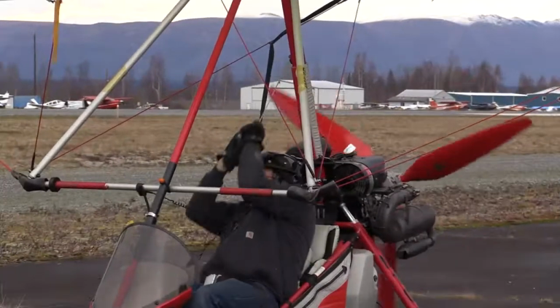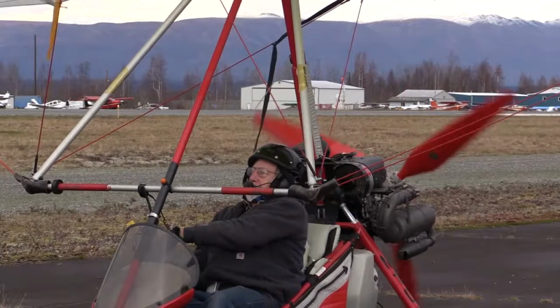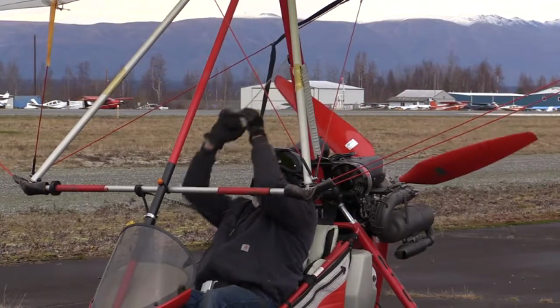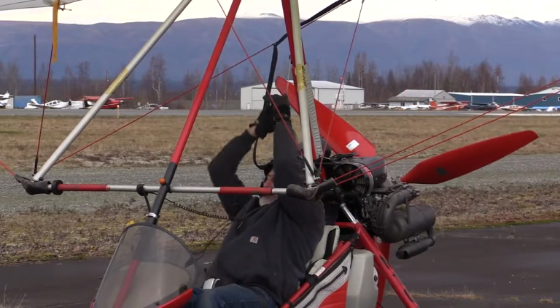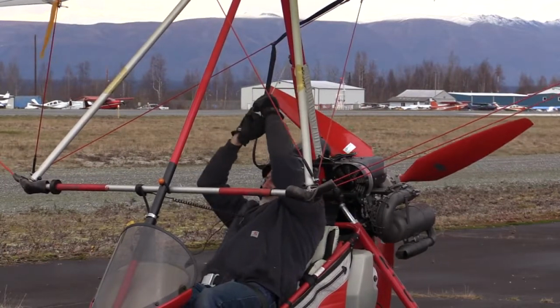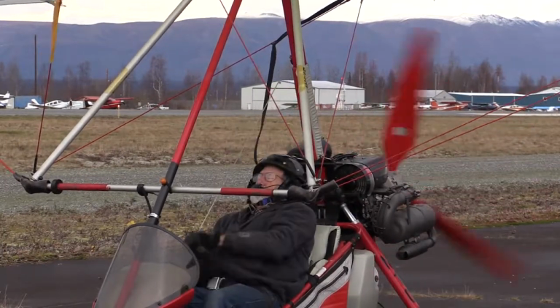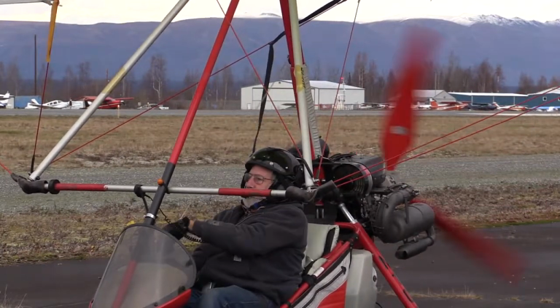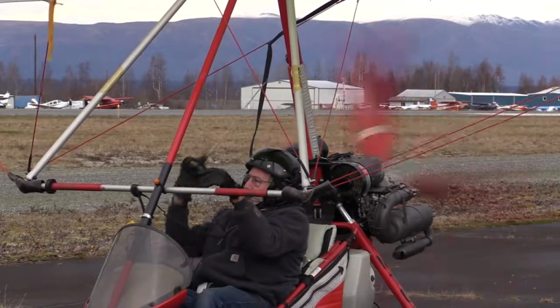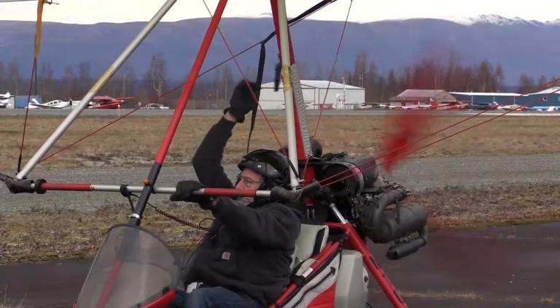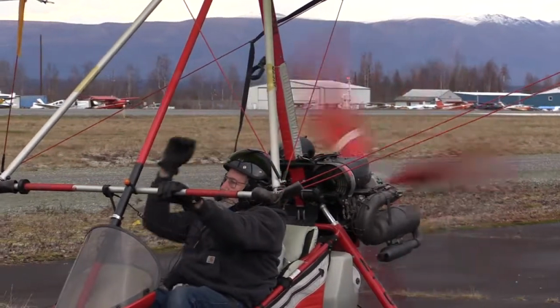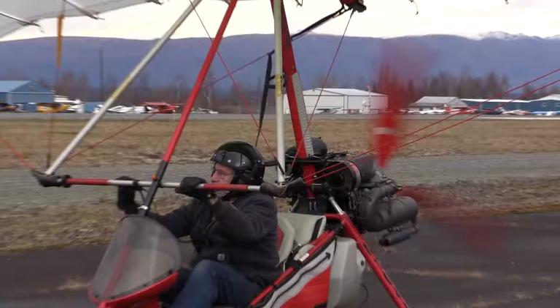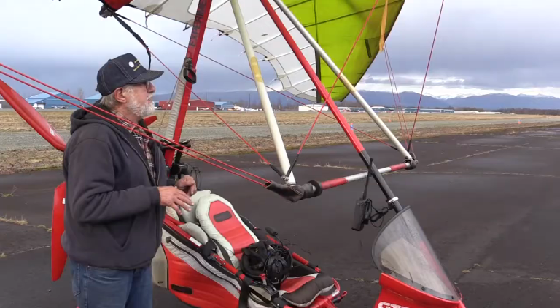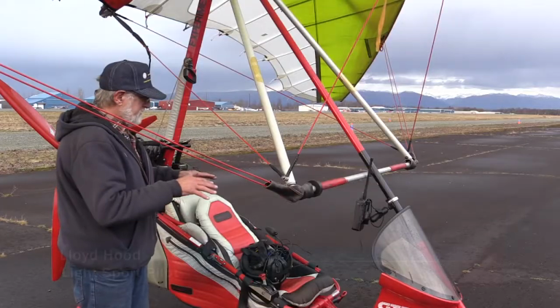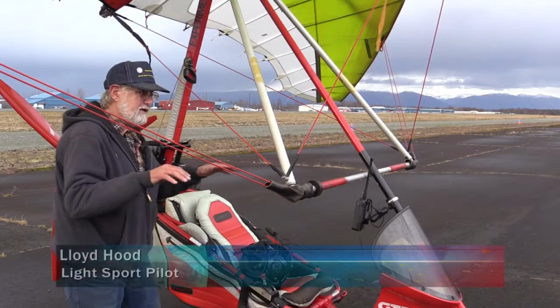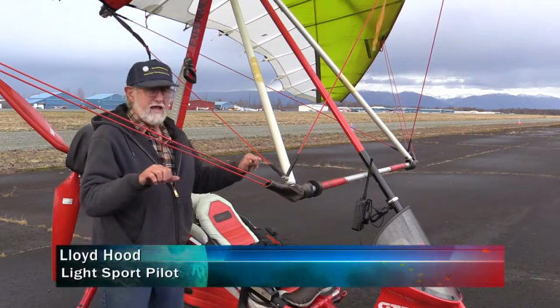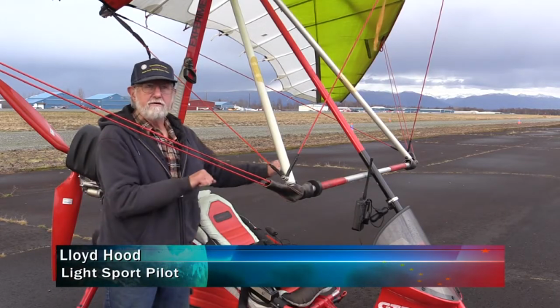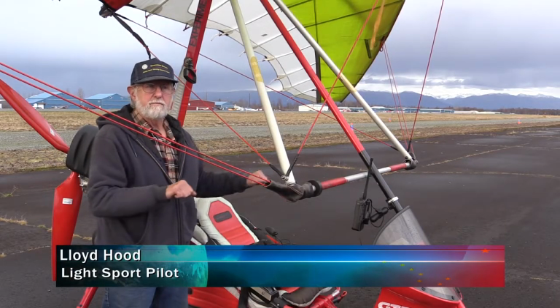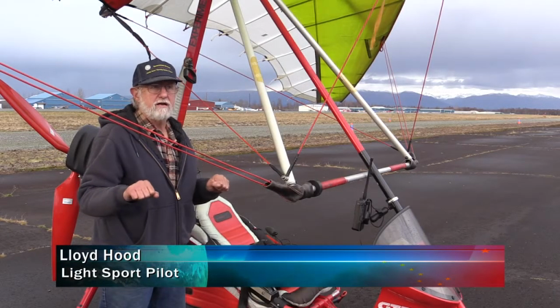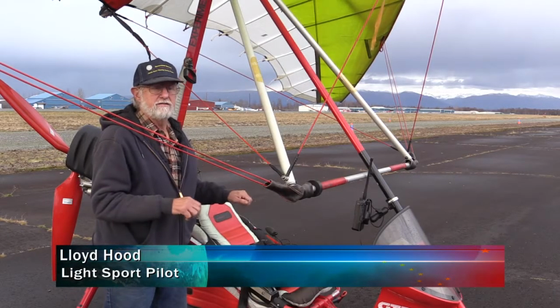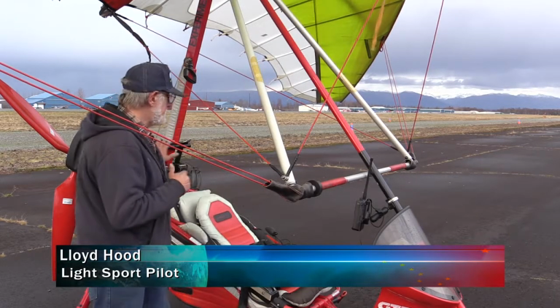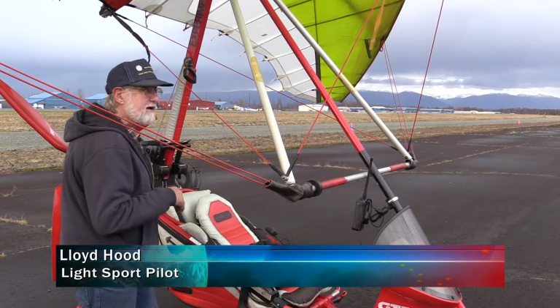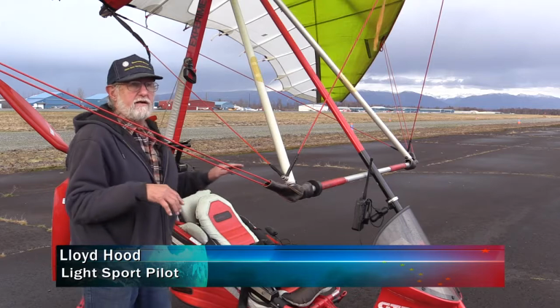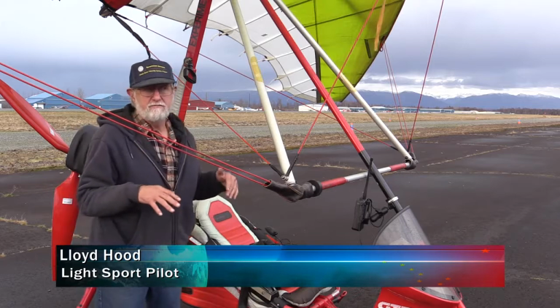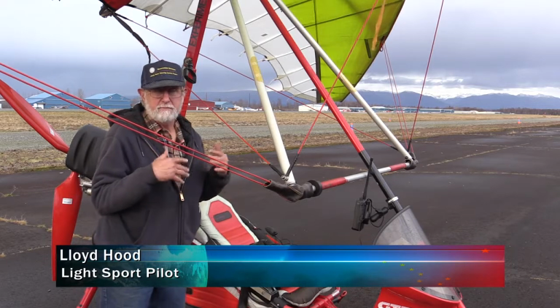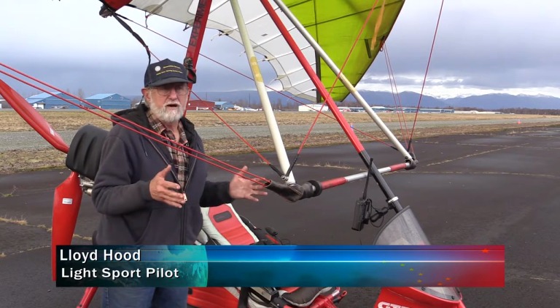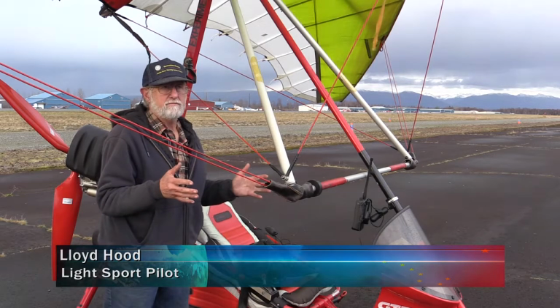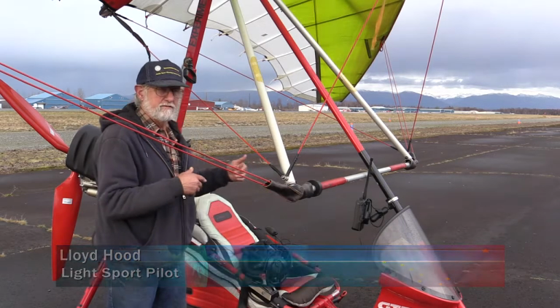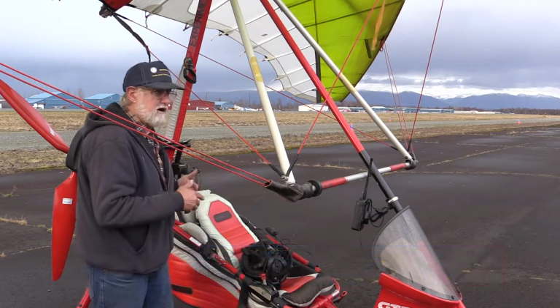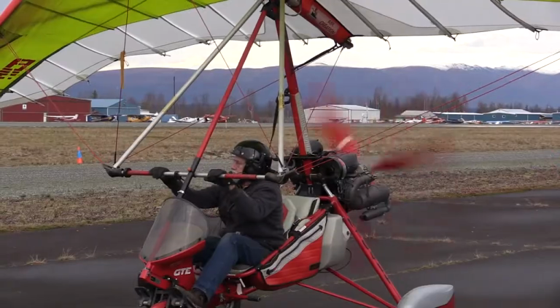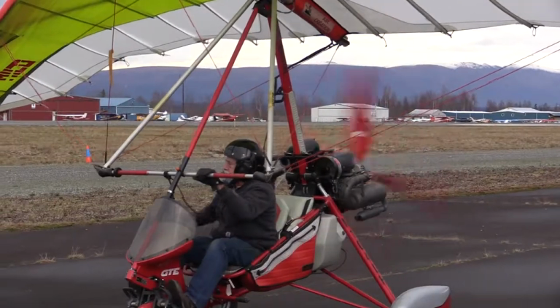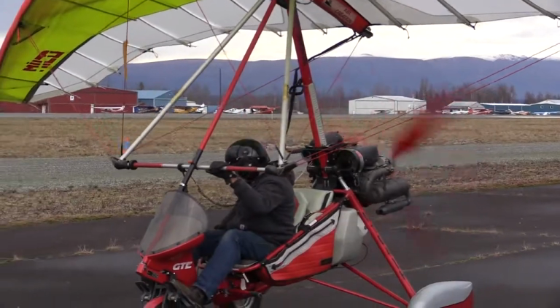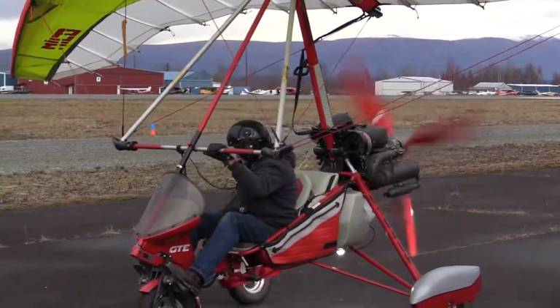This aircraft doesn't have a tail. The tail is built into the wing, technically. It's called a weight shift, and basically it's a hang glider — a powered hang glider. It has a motor on the back. Instead of running and jumping off the mountain, you are able to take off and glide back down, just like a hang glider.